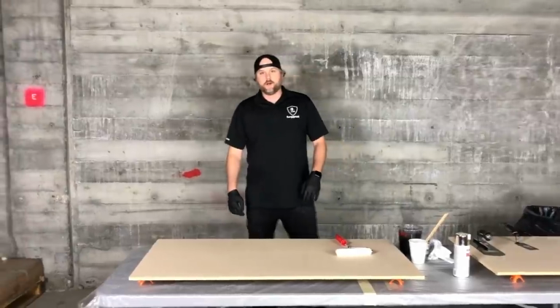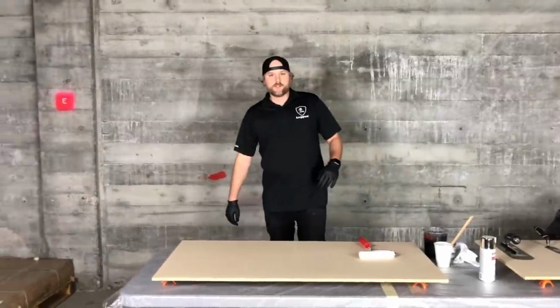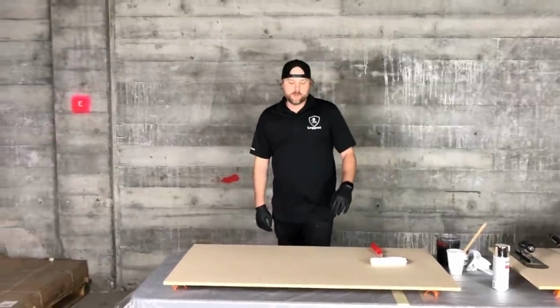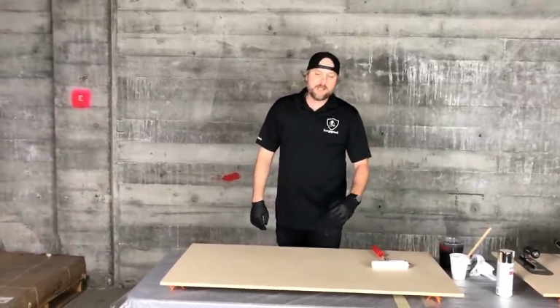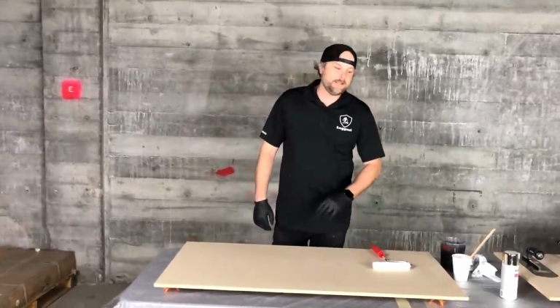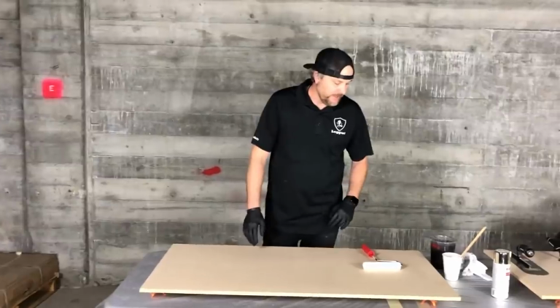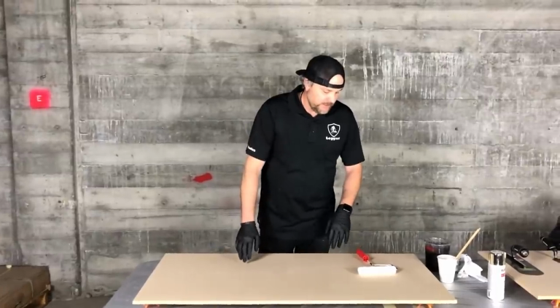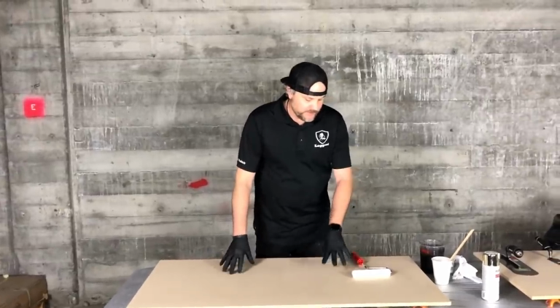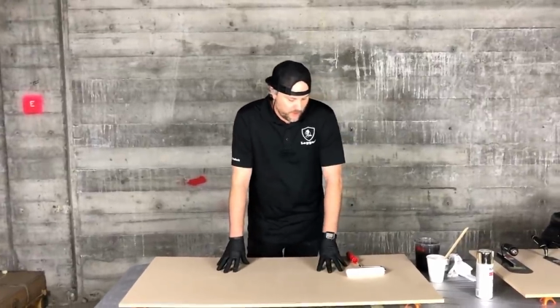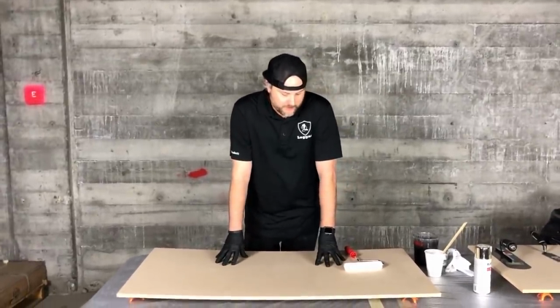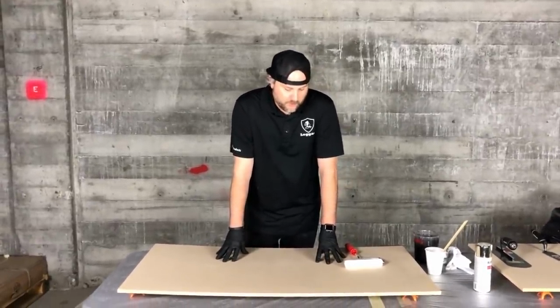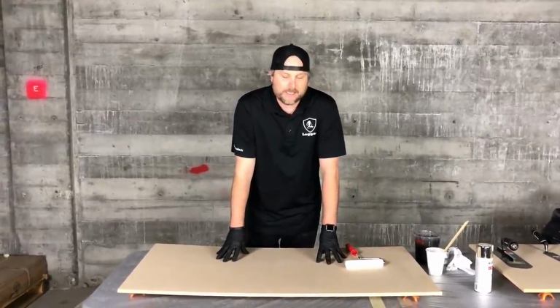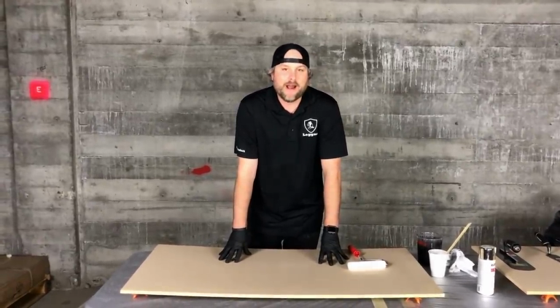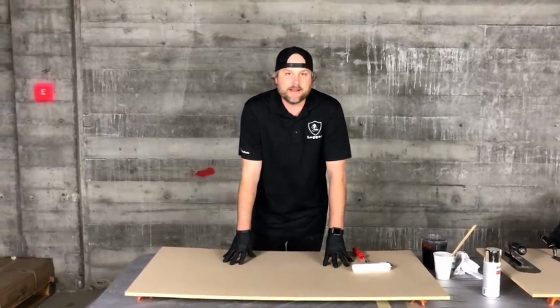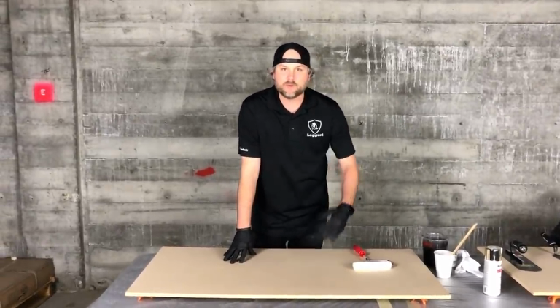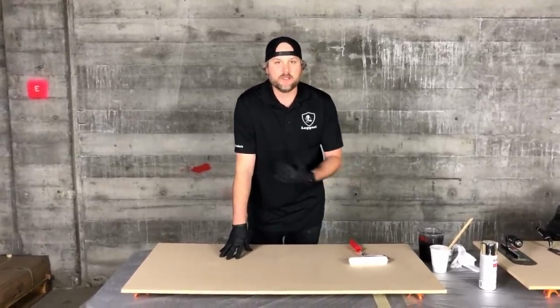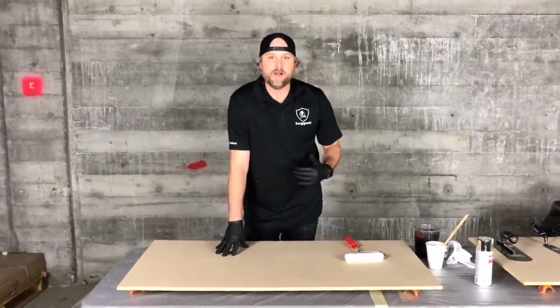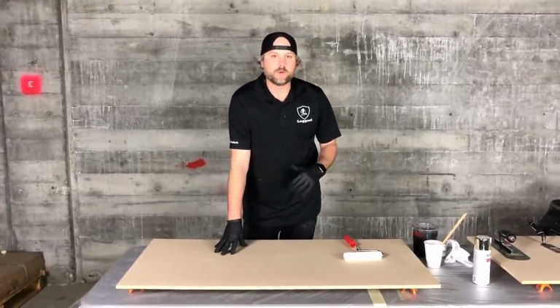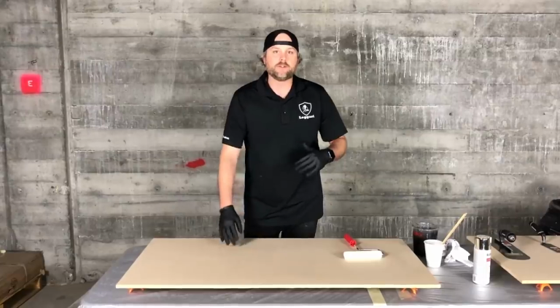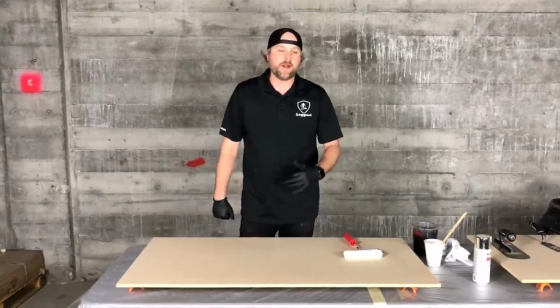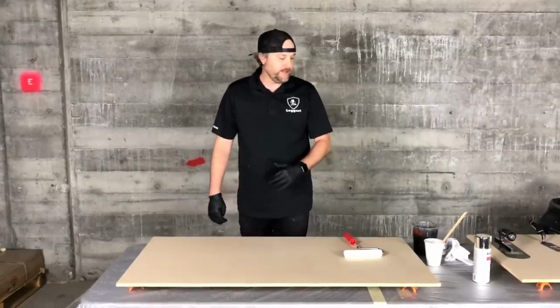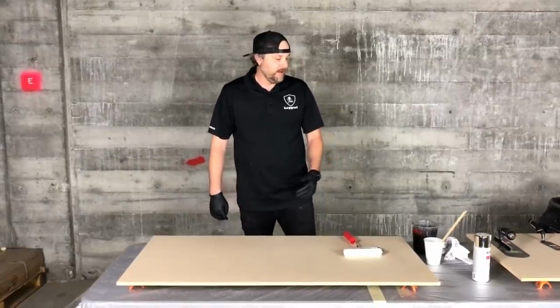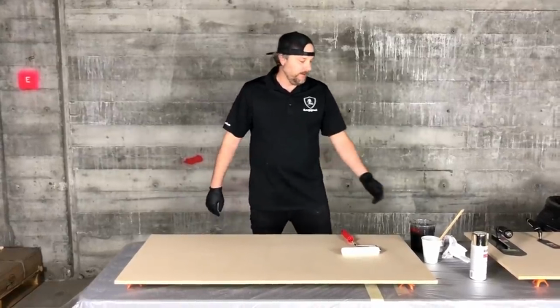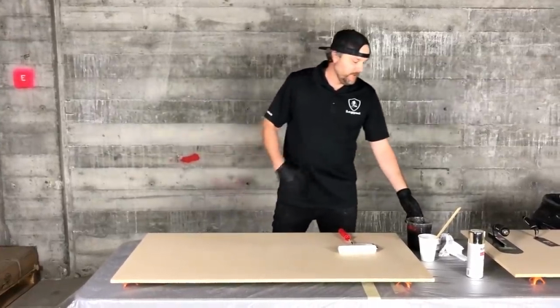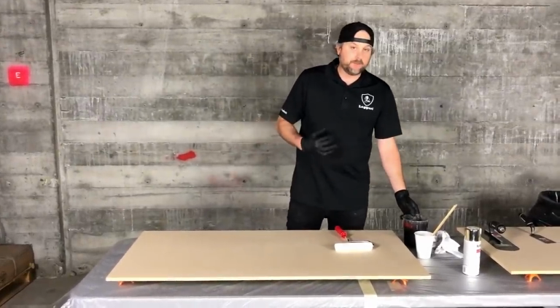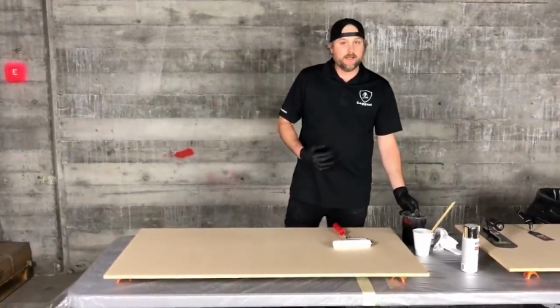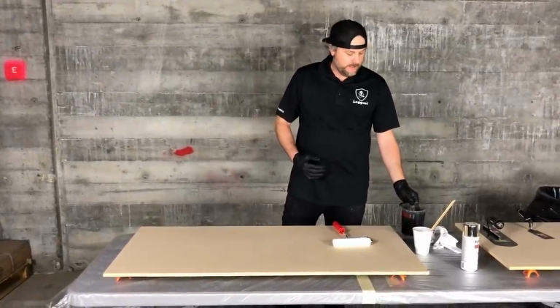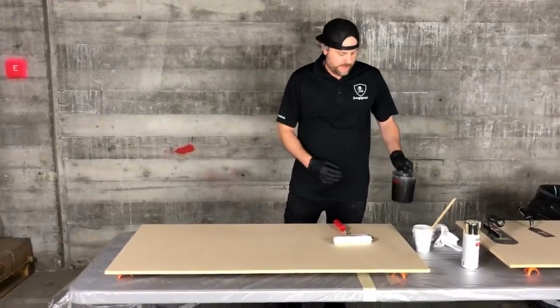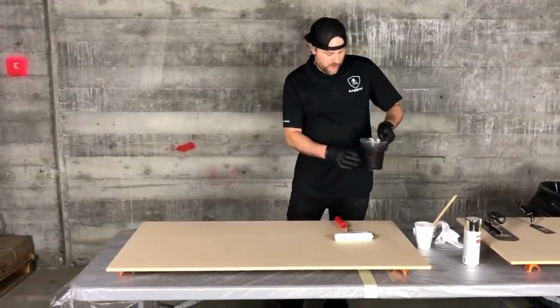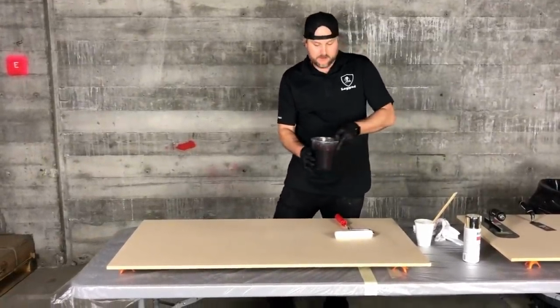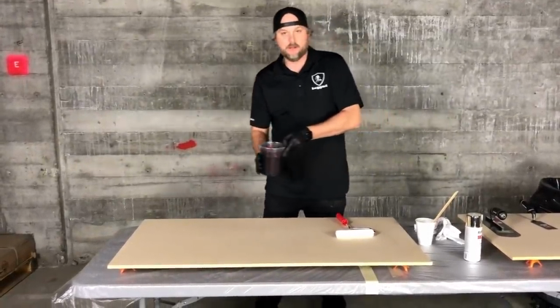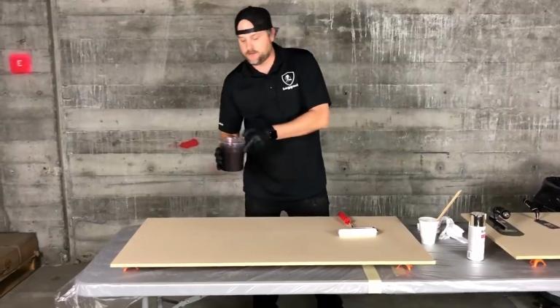I'm going to show you some cool techniques today. On this board I'm going to do a granite technique with some really cool veins. We're going to use some spray paints — a really simple technique and it always looks awesome.